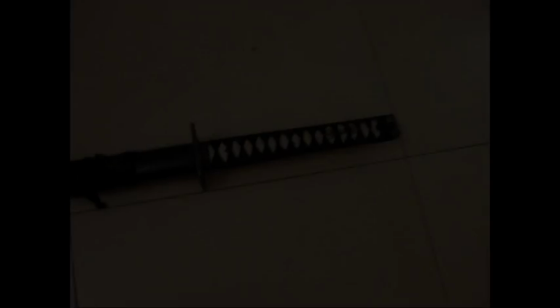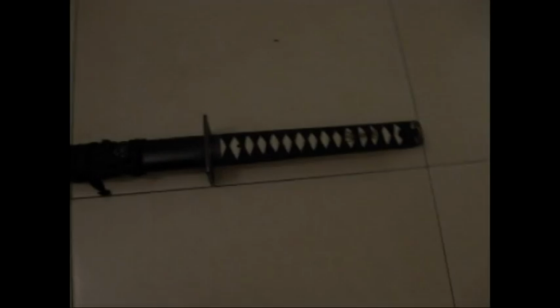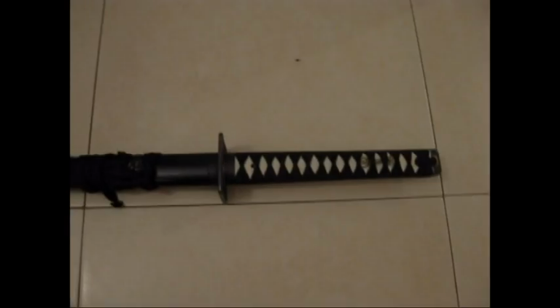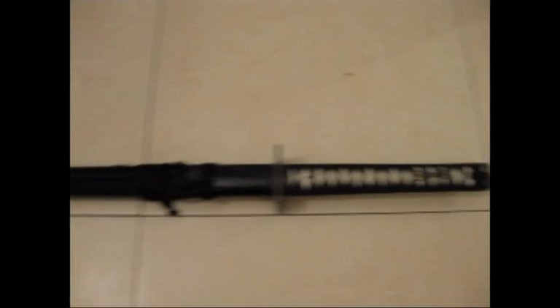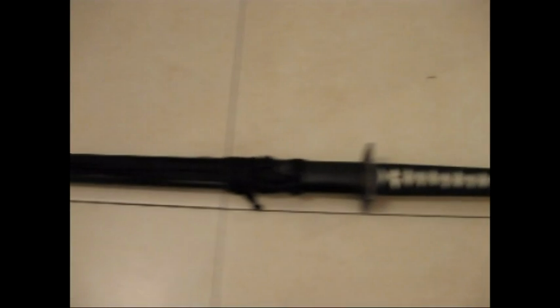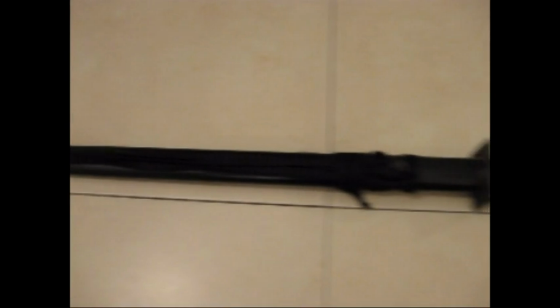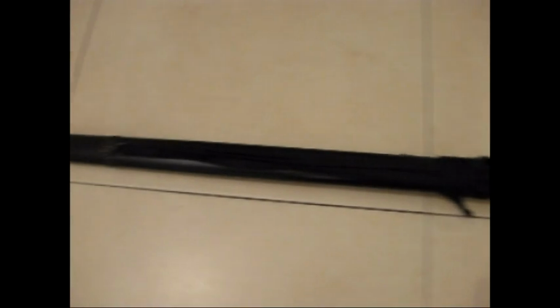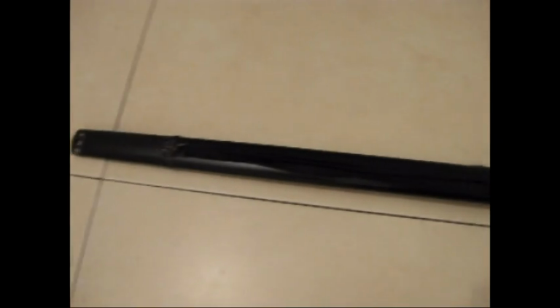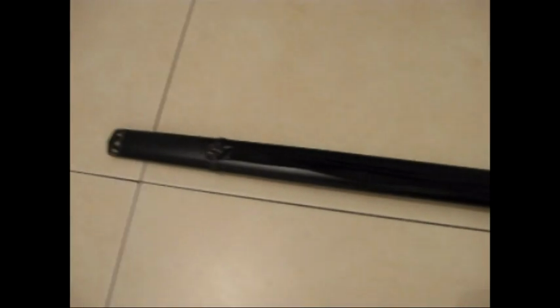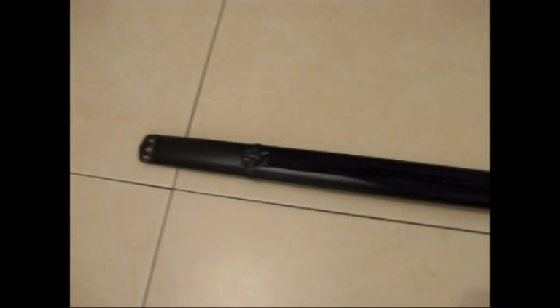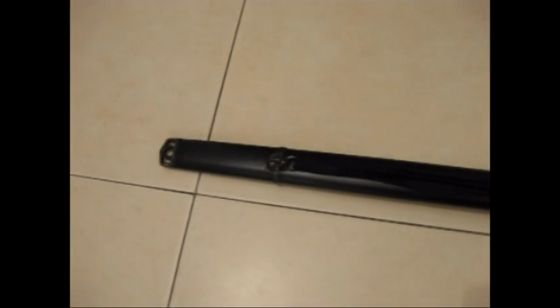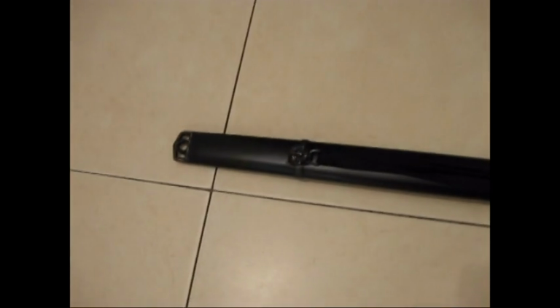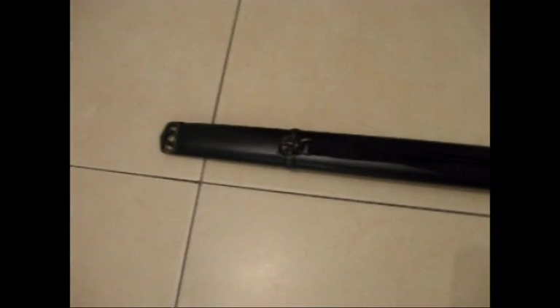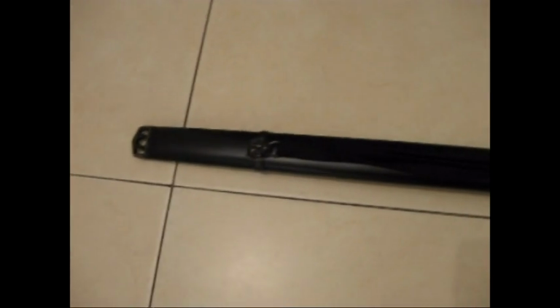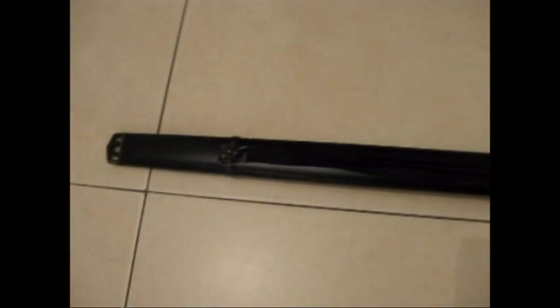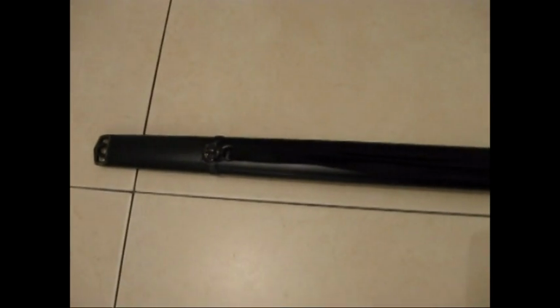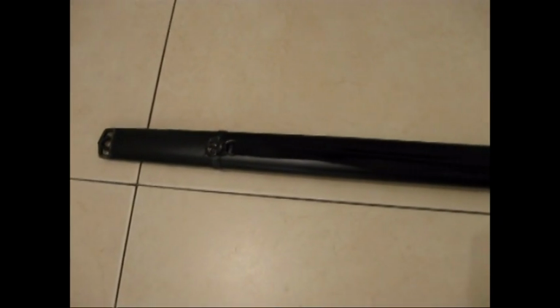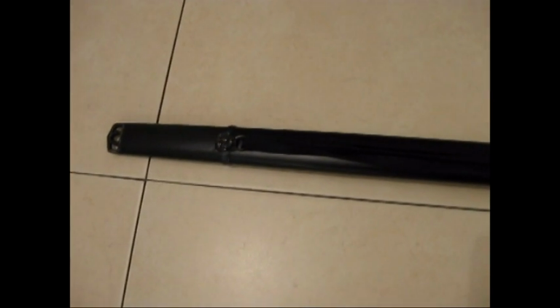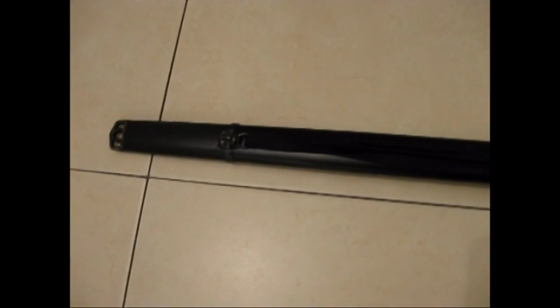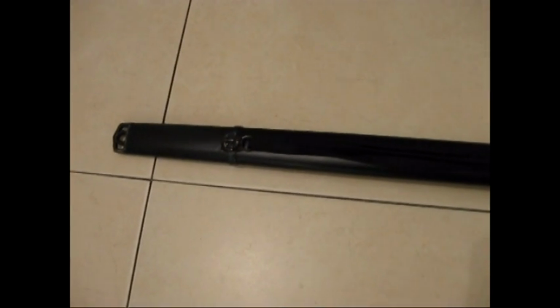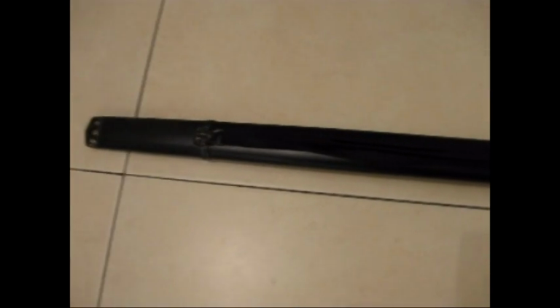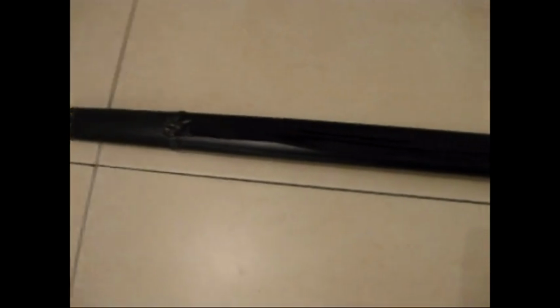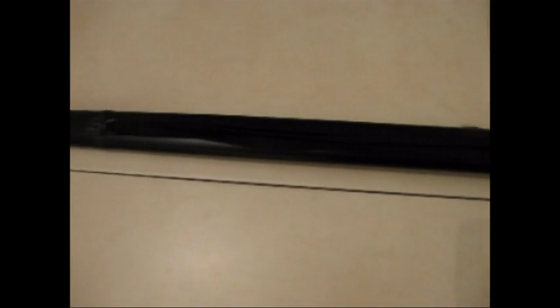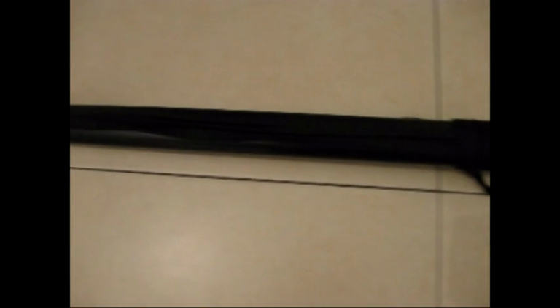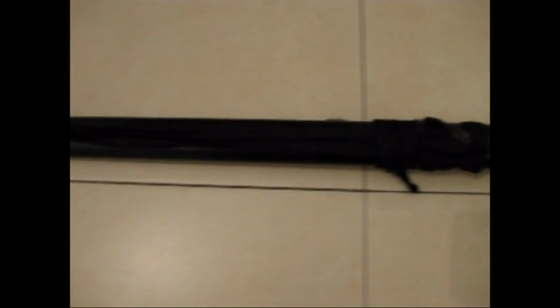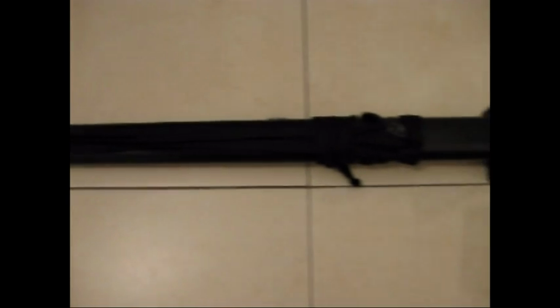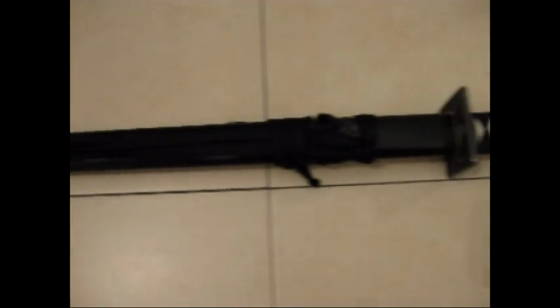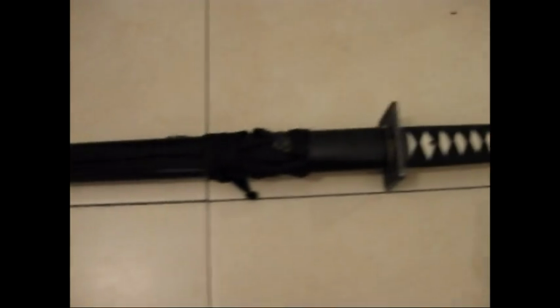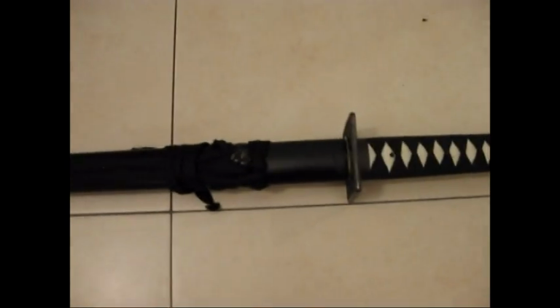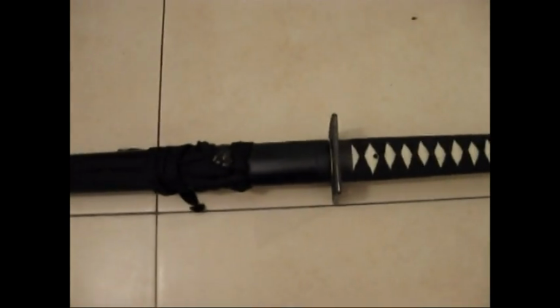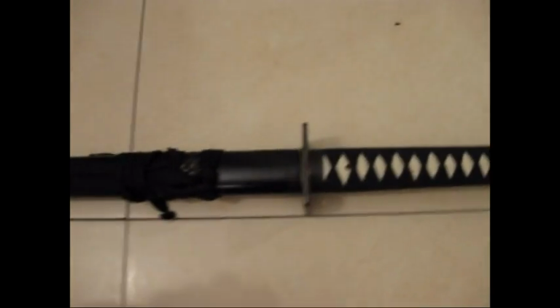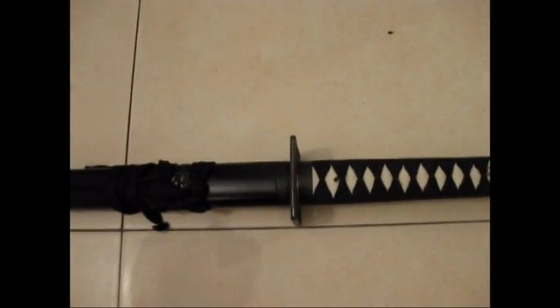Okay everybody, this is the sword of the Hanawi Ninjato. Everybody can buy it from the website, from the internet.